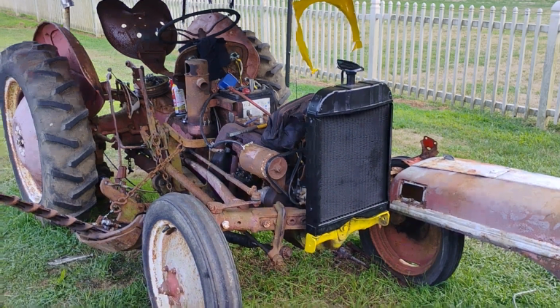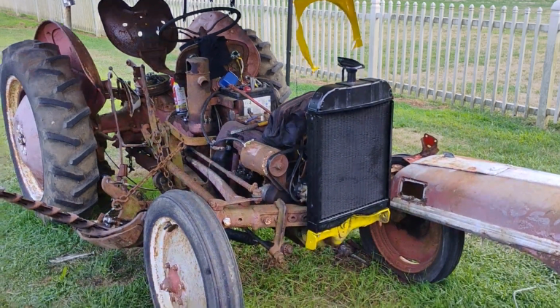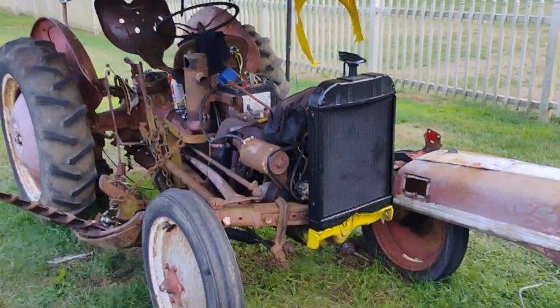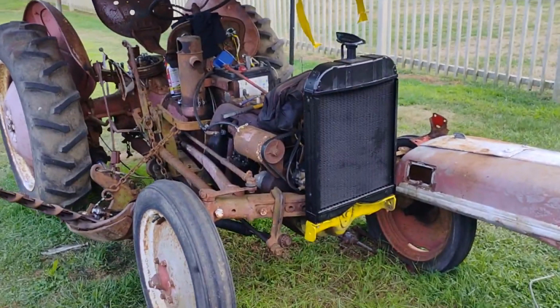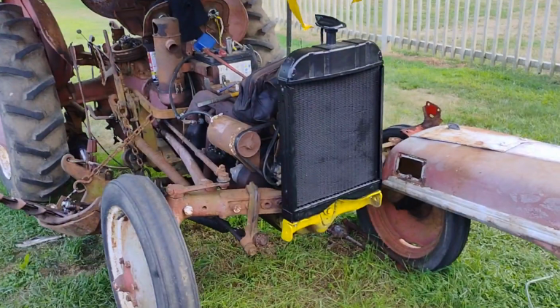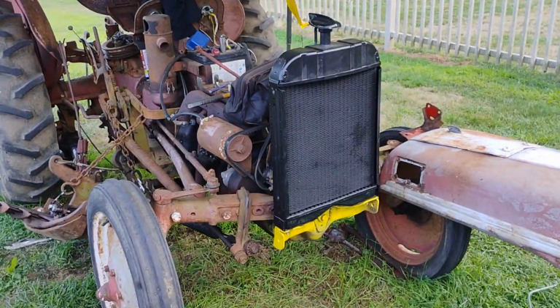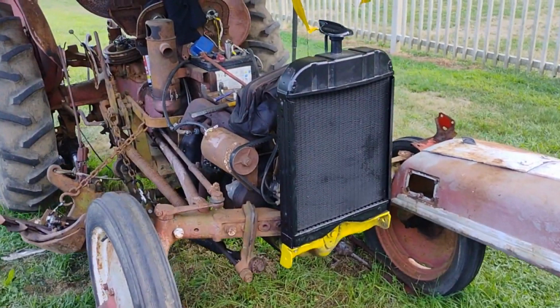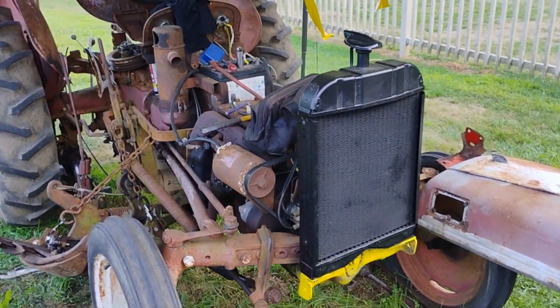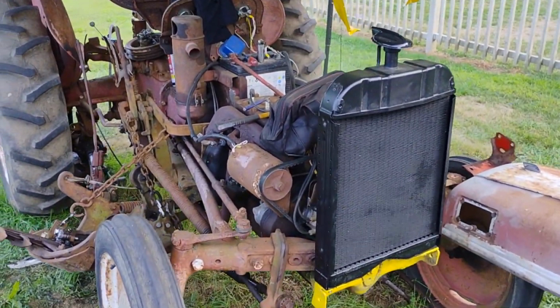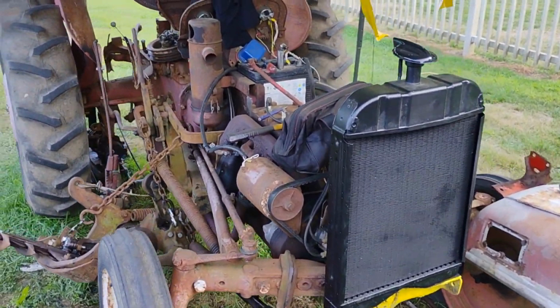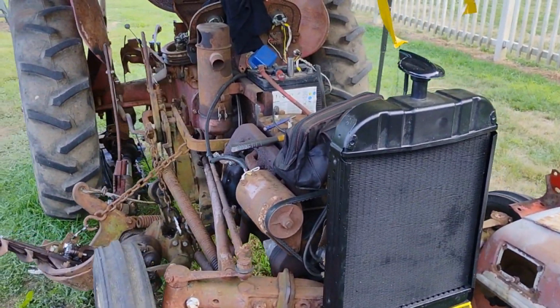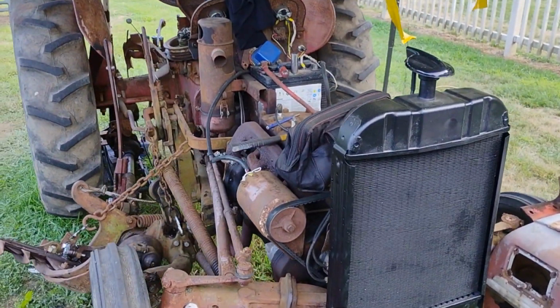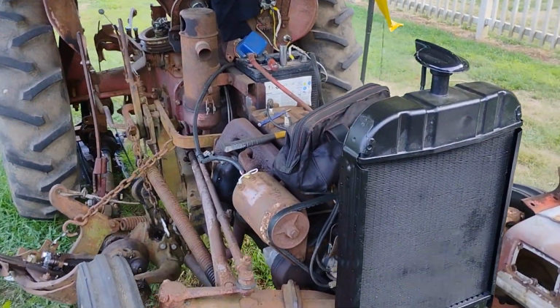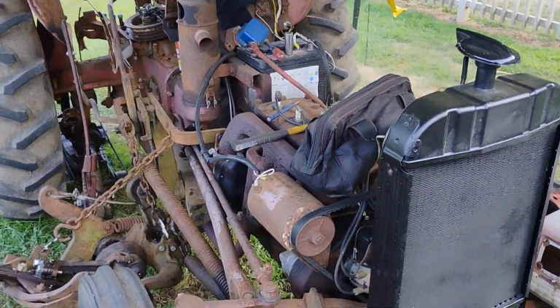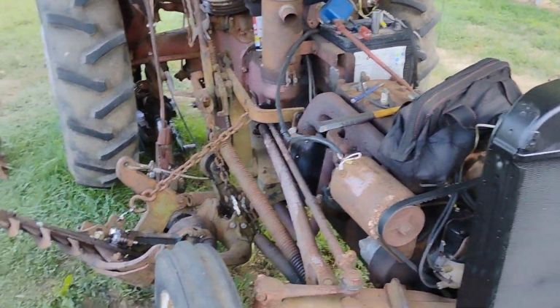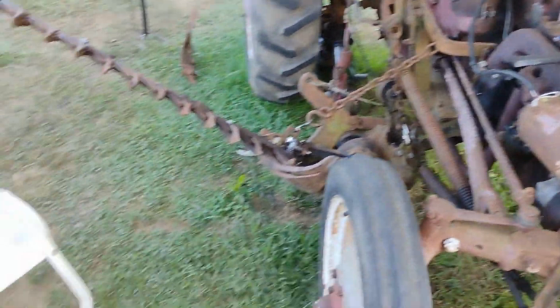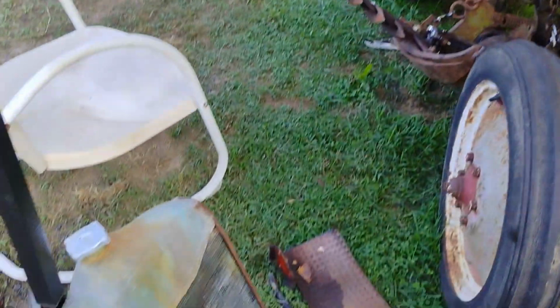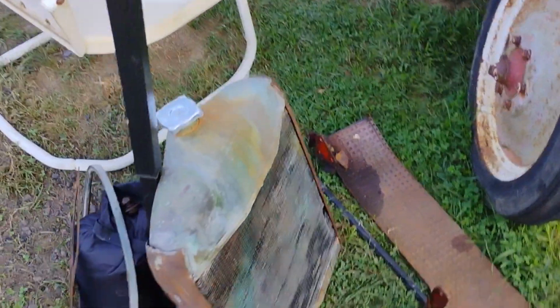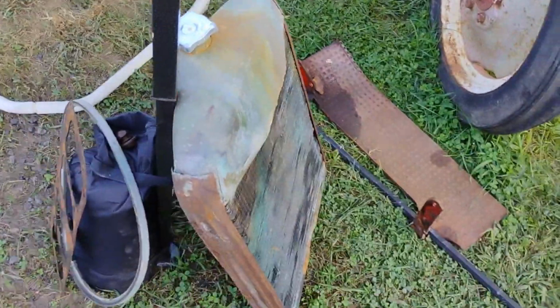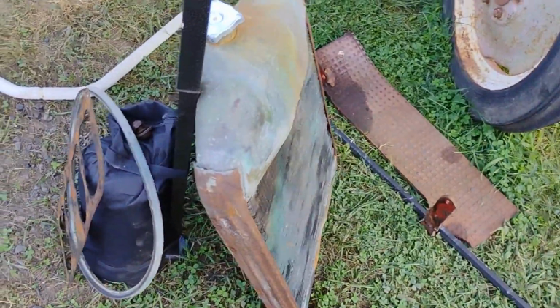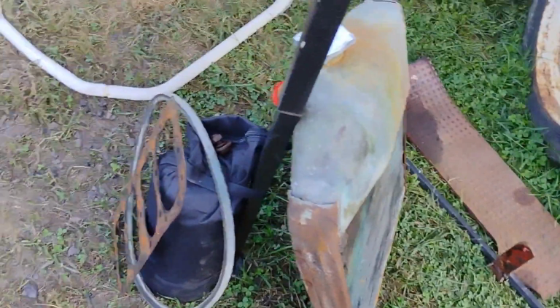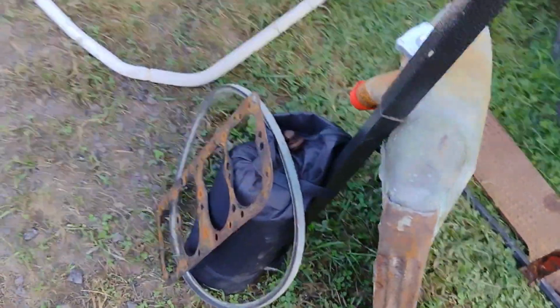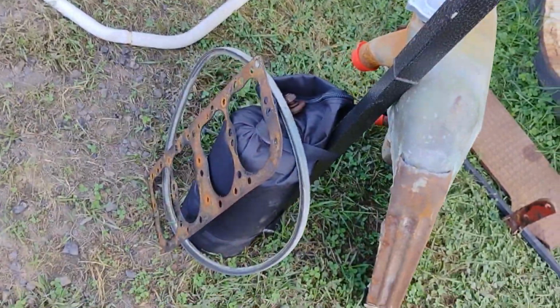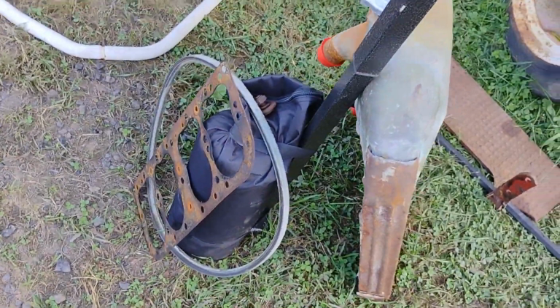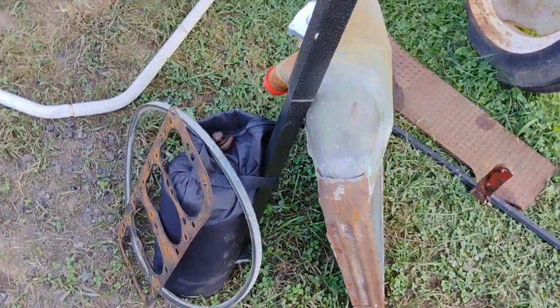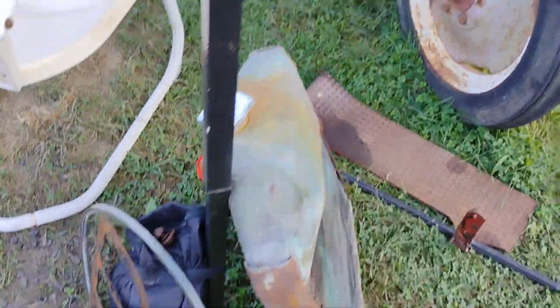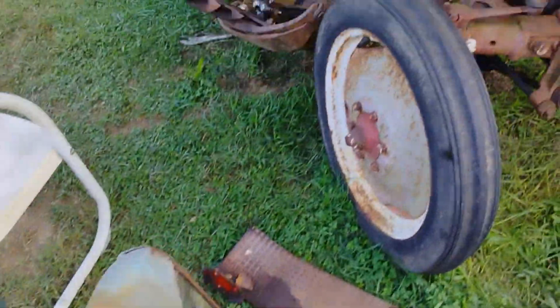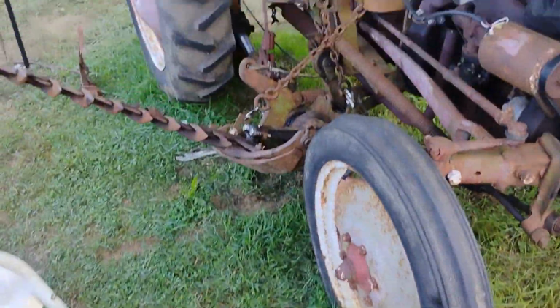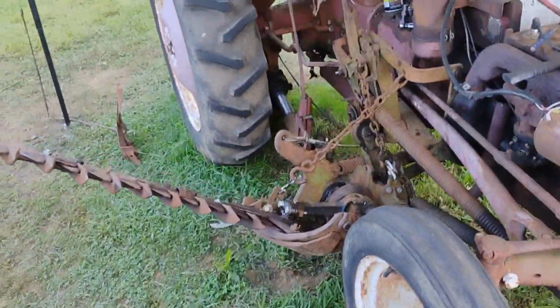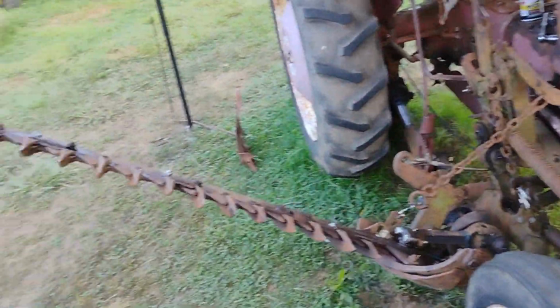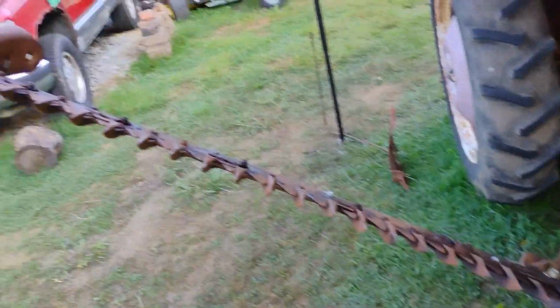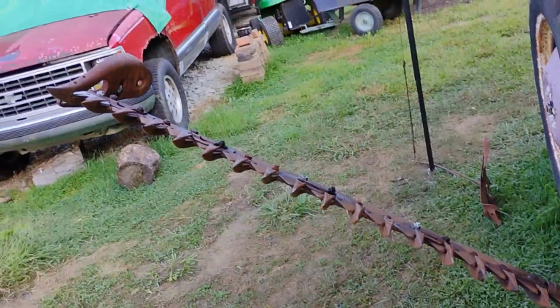As you can see, the Ford 8N is getting some repairs done — a new radiator, head gasket, and a sickle bar mower mounted to it.